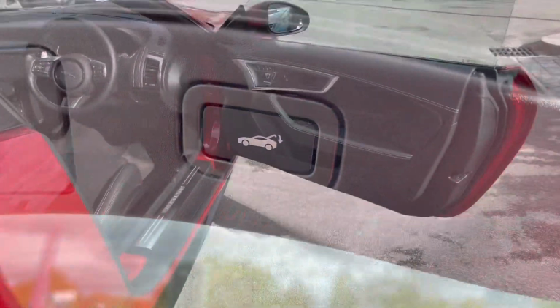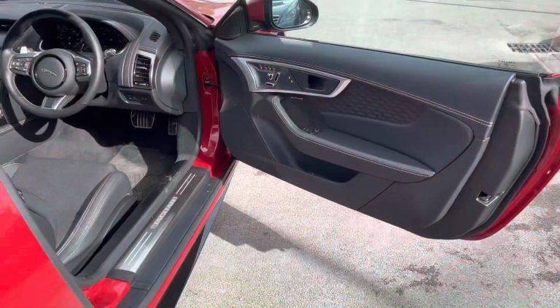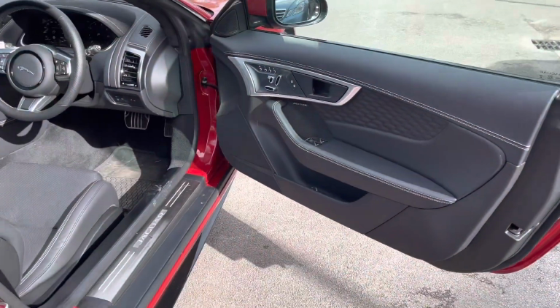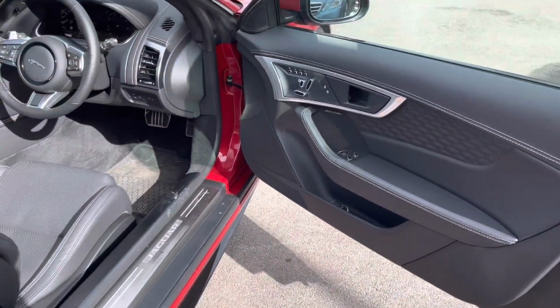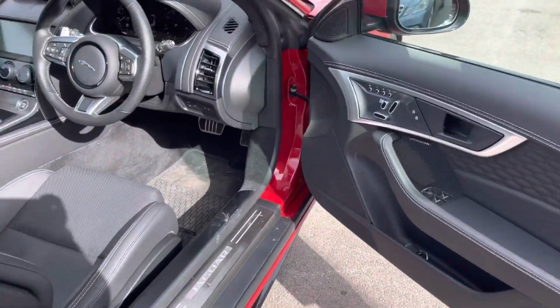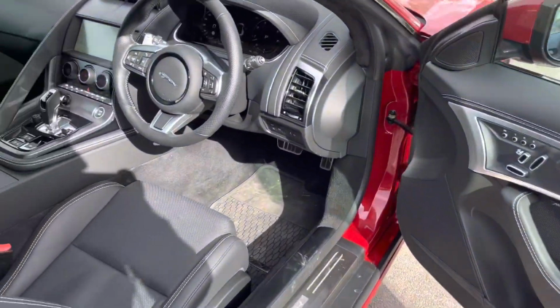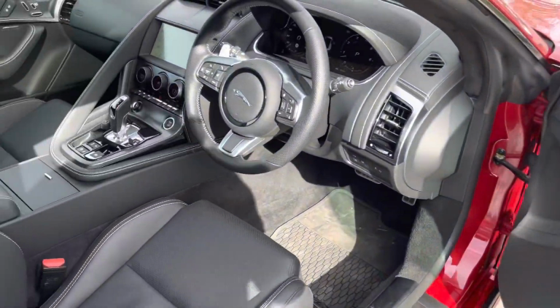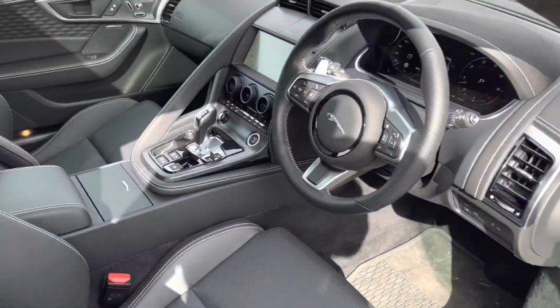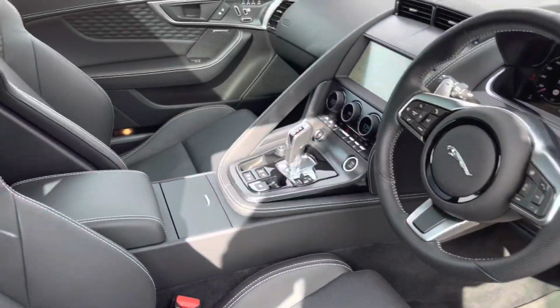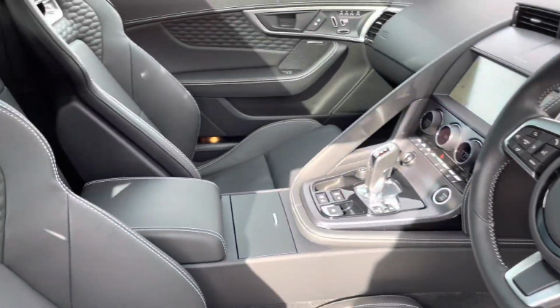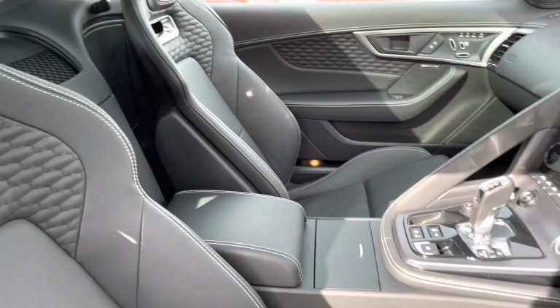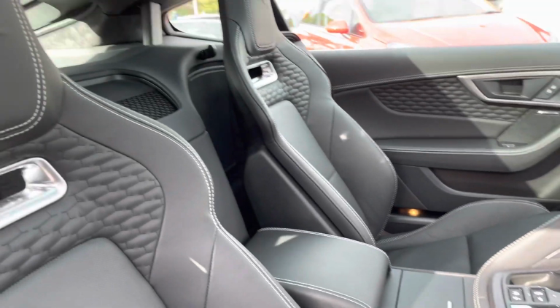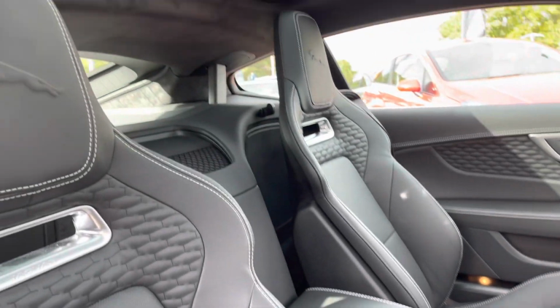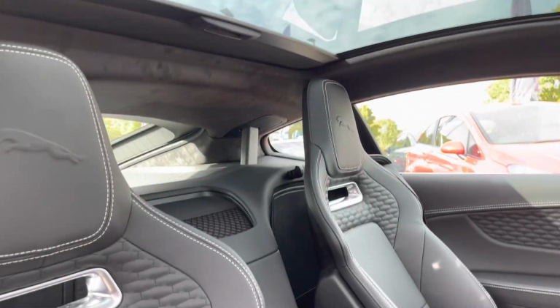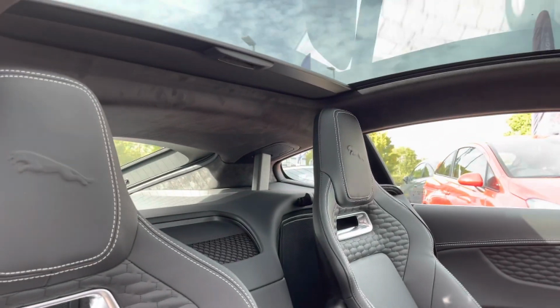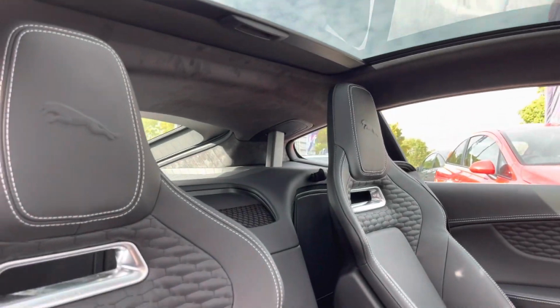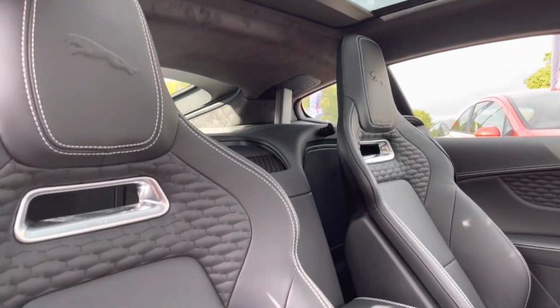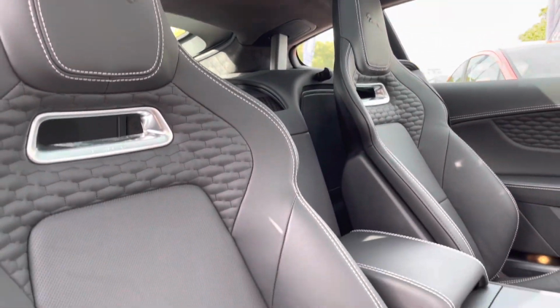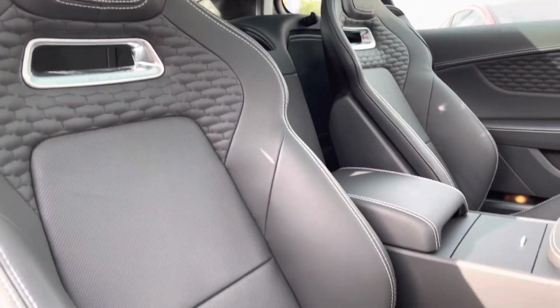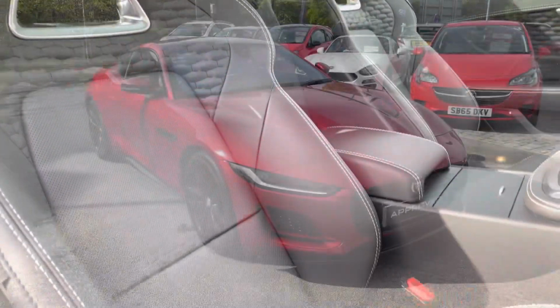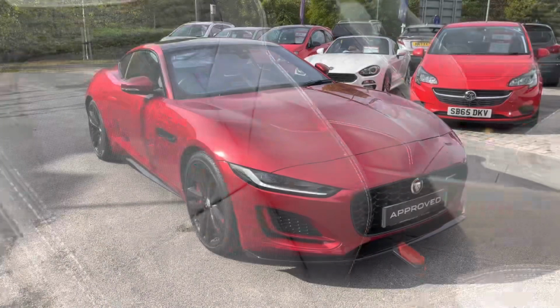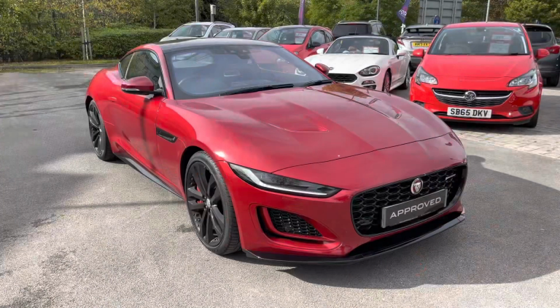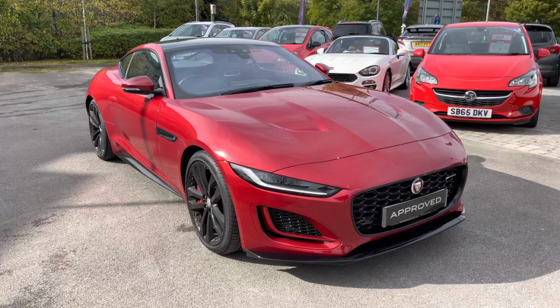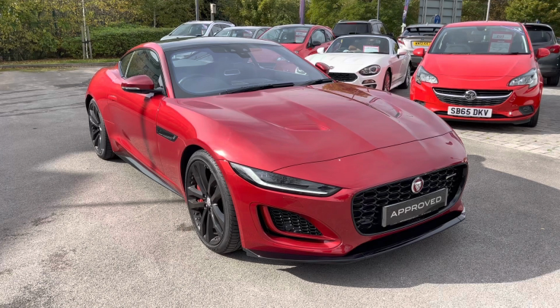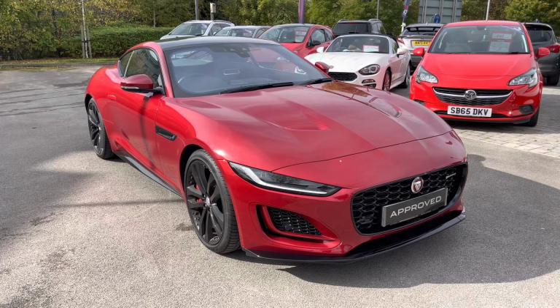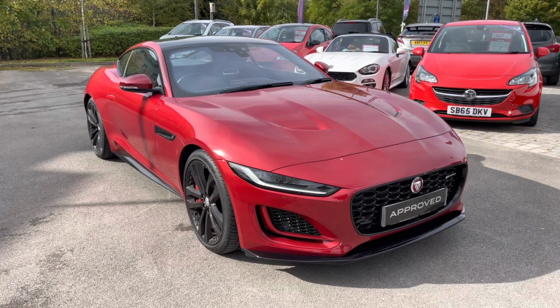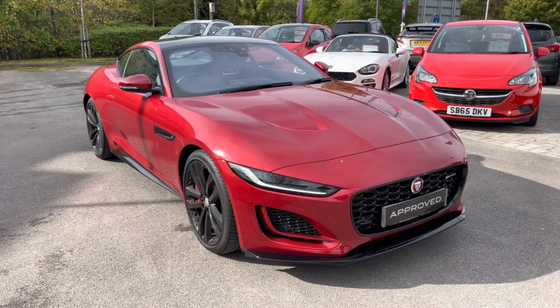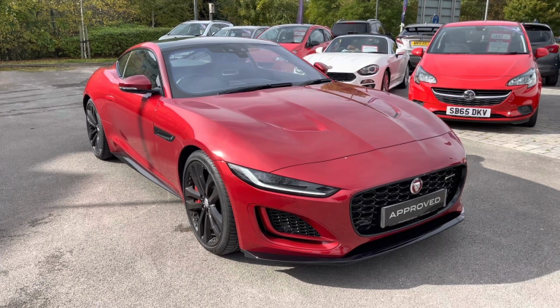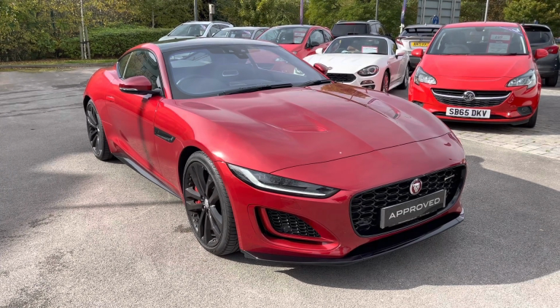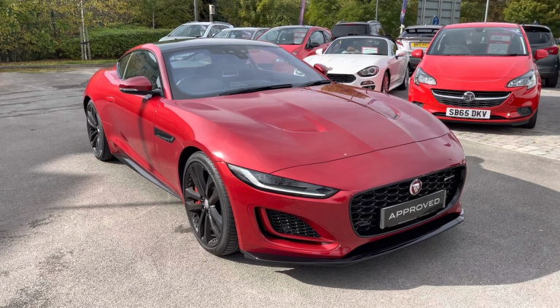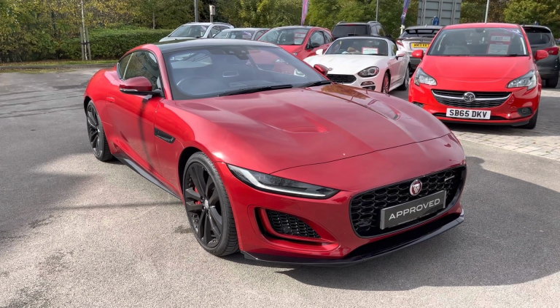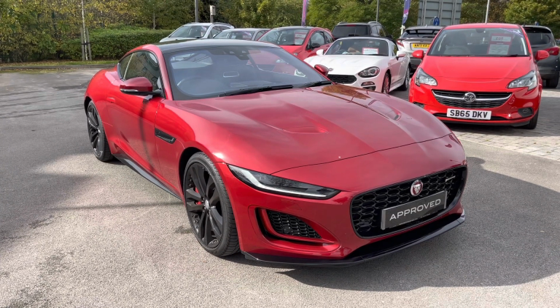Moving over towards the driver compartment, there is a full IDD interactive driver display, a leather-wrapped multifunction steering wheel, and that fixed panoramic roof will illuminate the cabin very nicely. I hope you enjoyed this brief 360-degree exterior tour of this Jaguar F-Type.